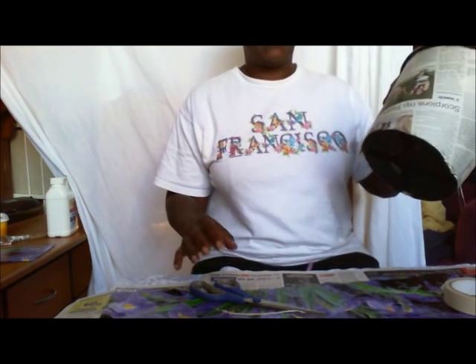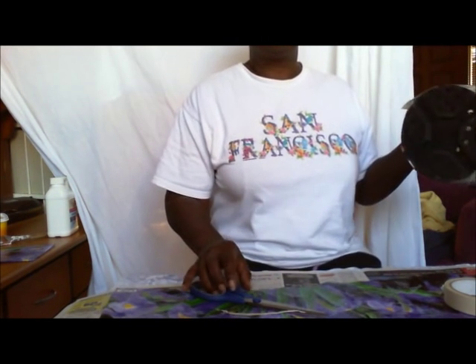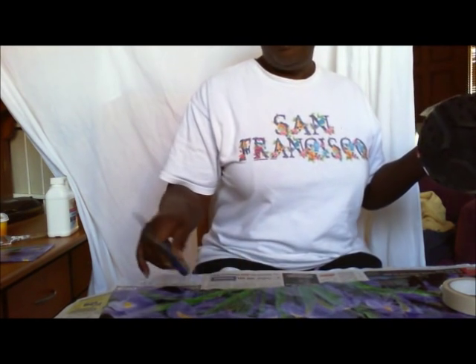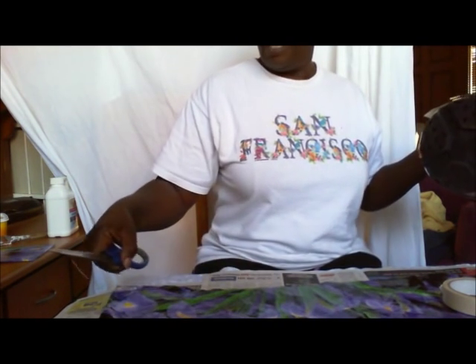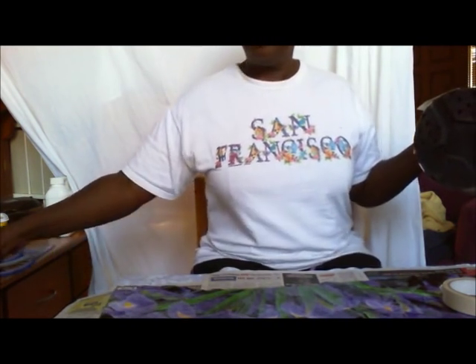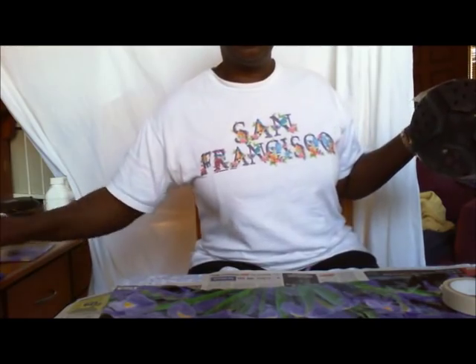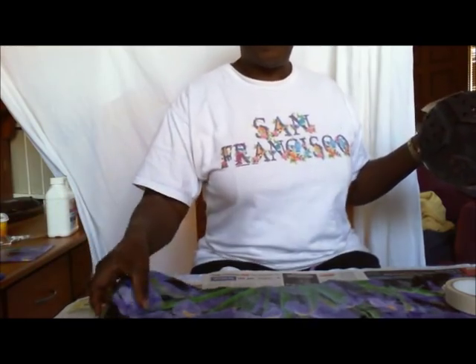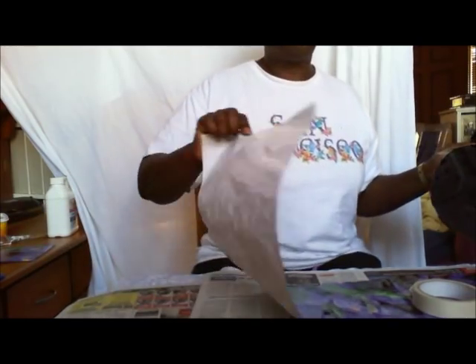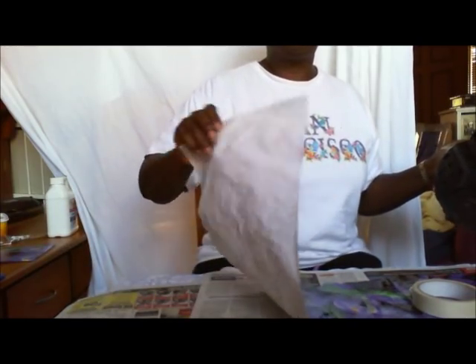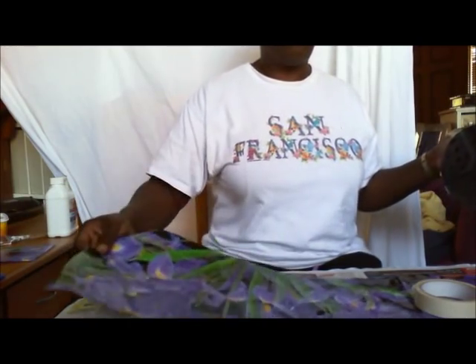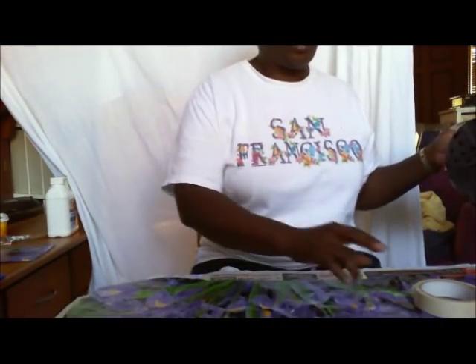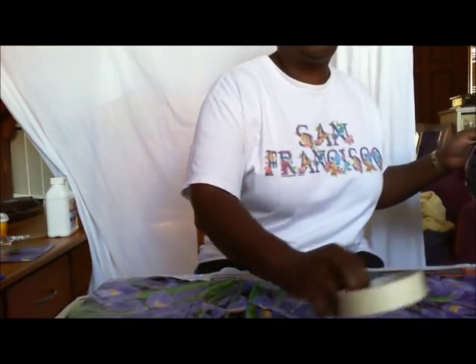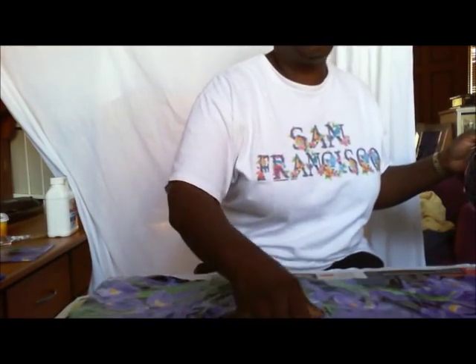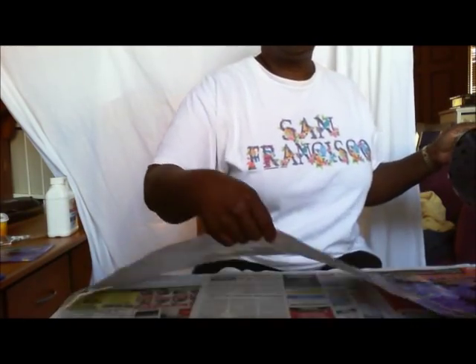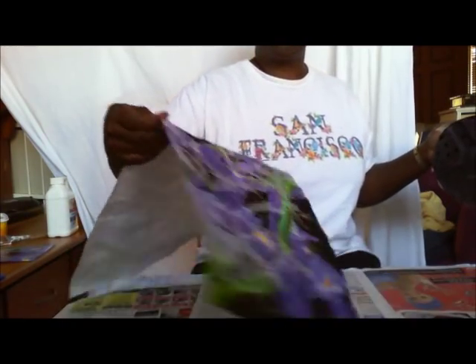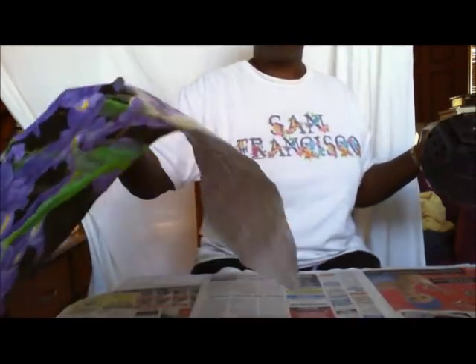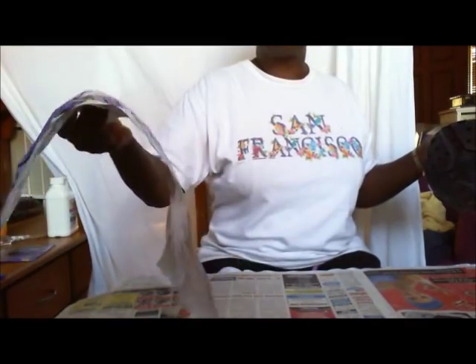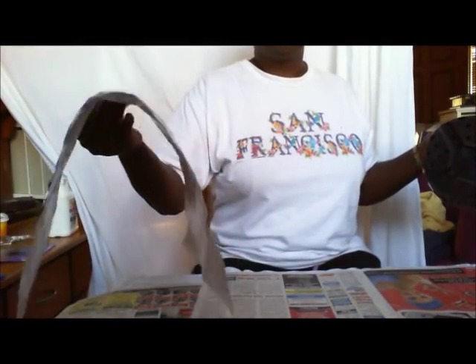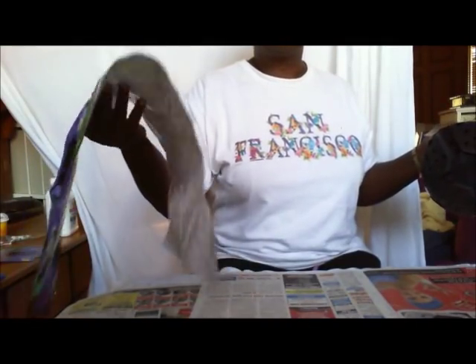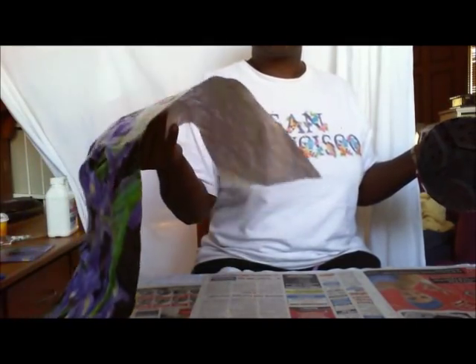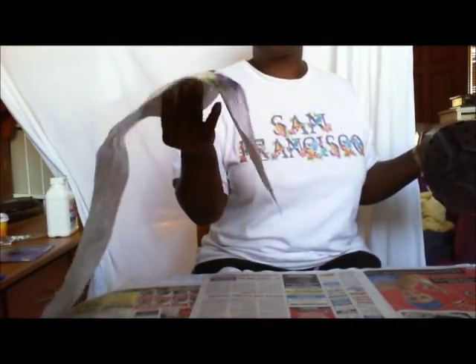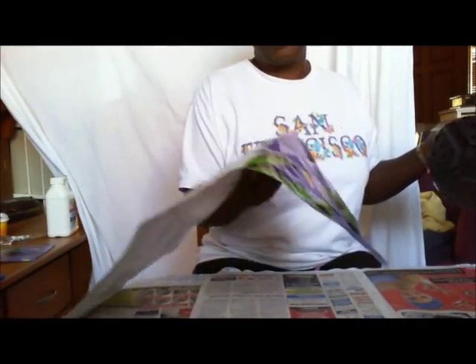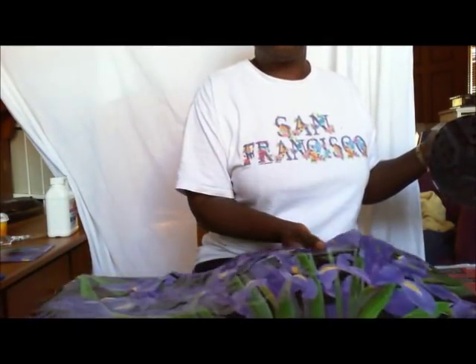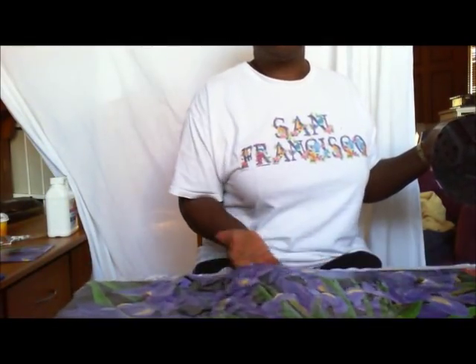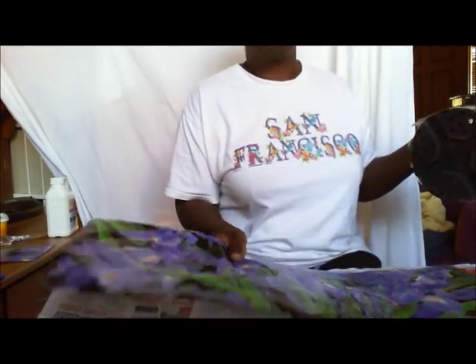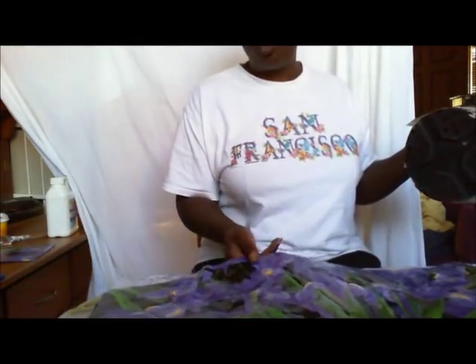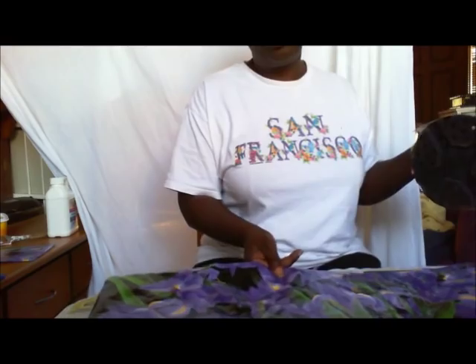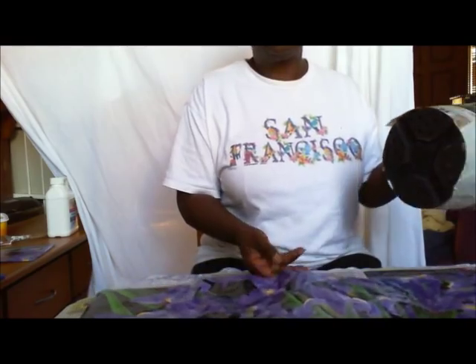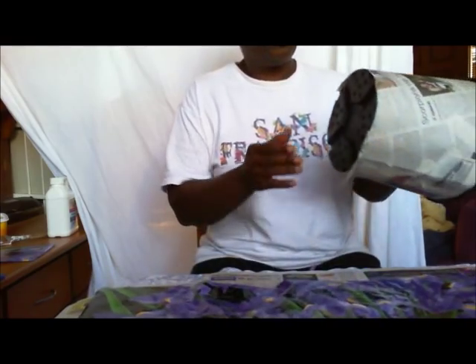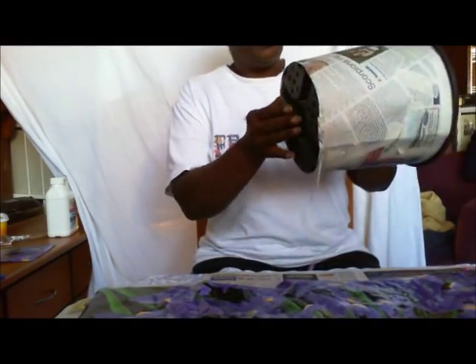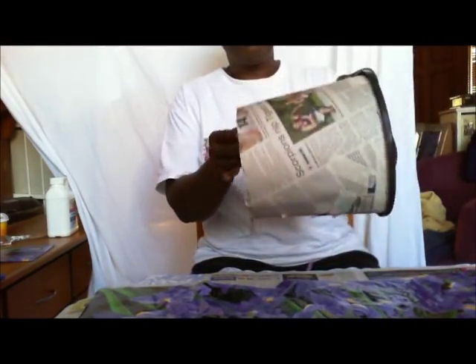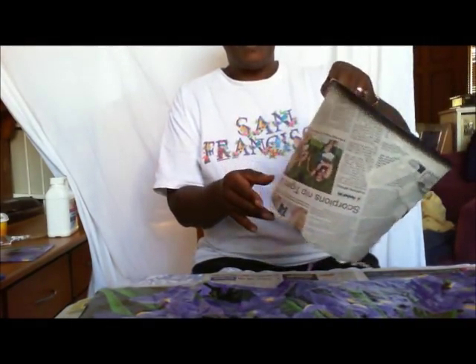We're back. My paper is dry, glued on both sides to seal it. It feels a lot more closer to like a plastic now than it did paper, which will be stronger and easier to work with. I've taken my pattern, wrapped it around my pot.